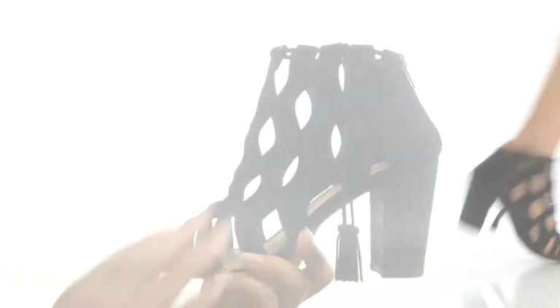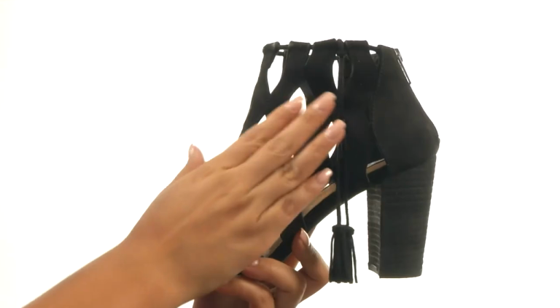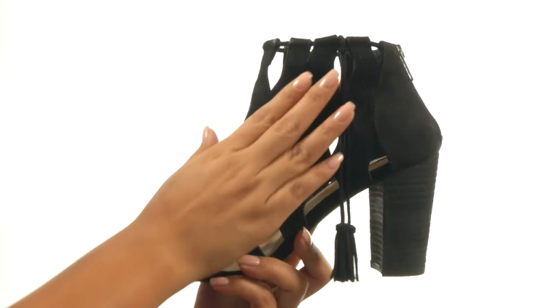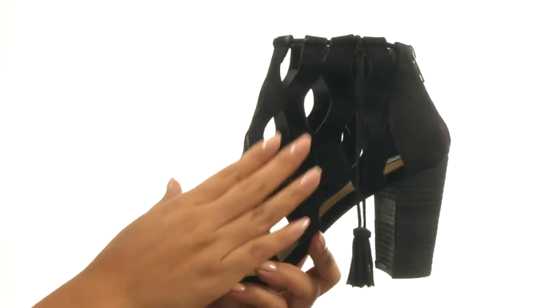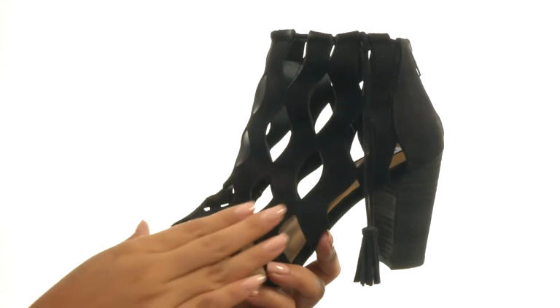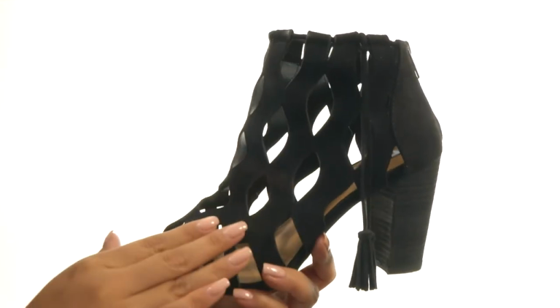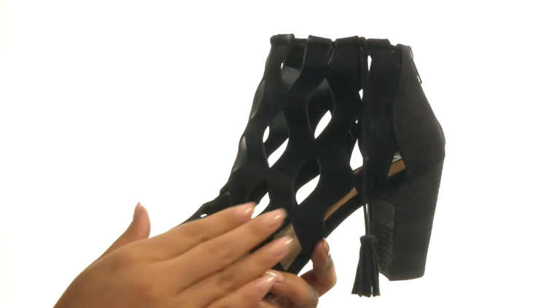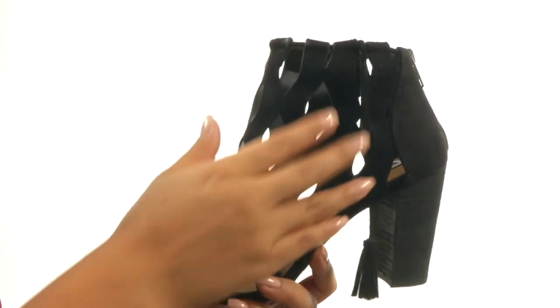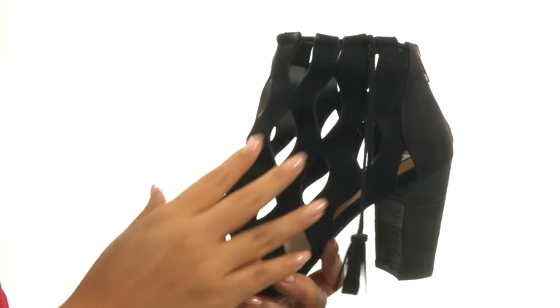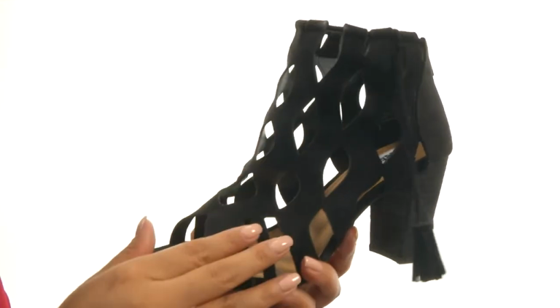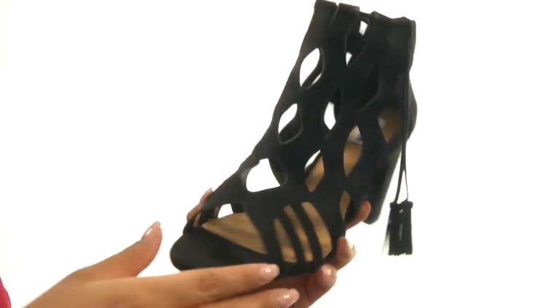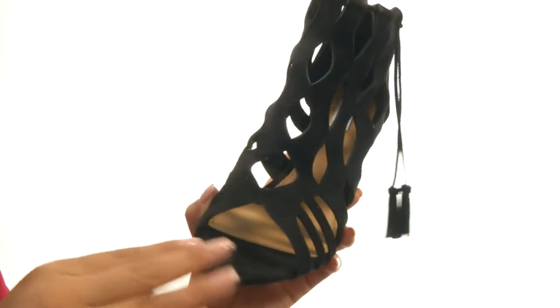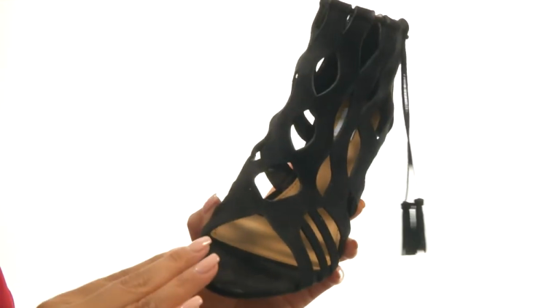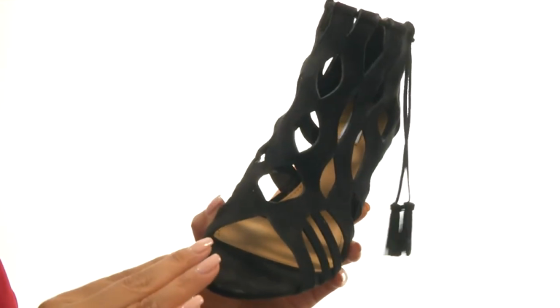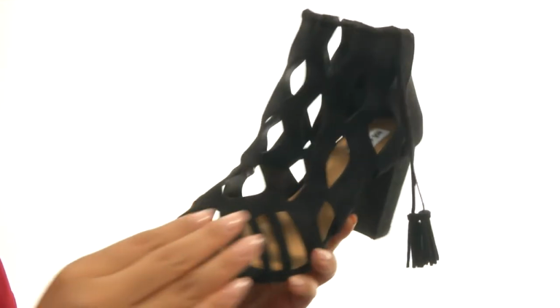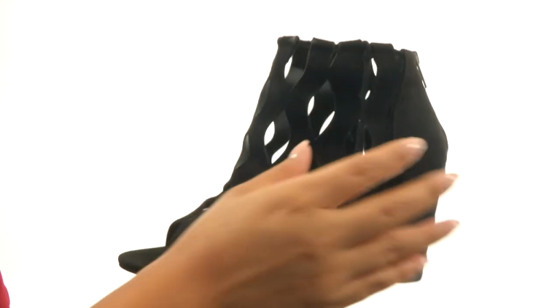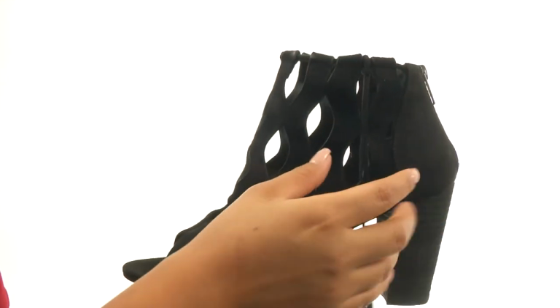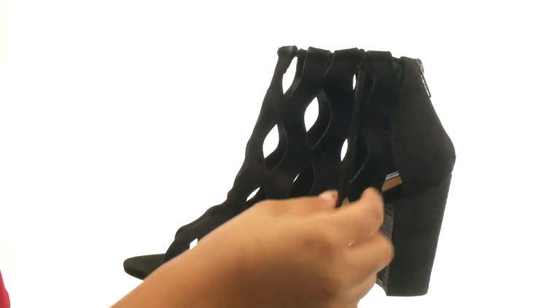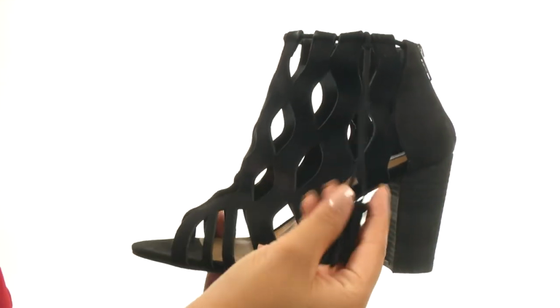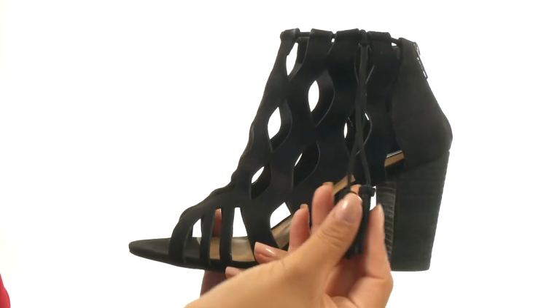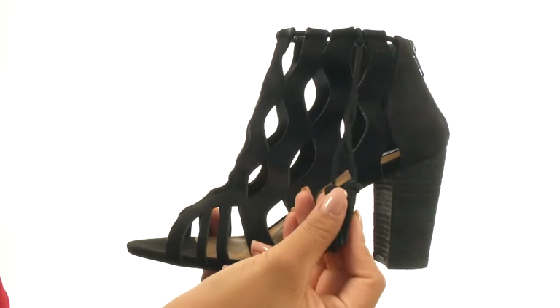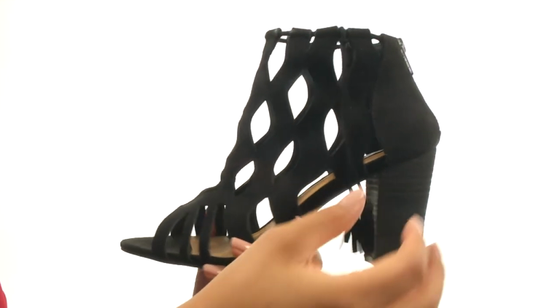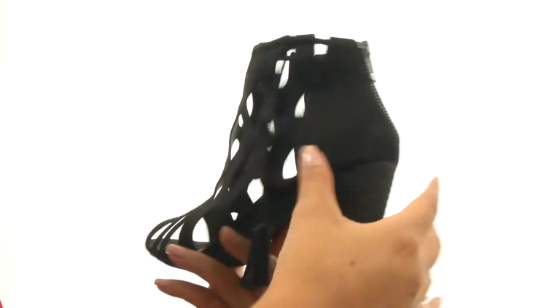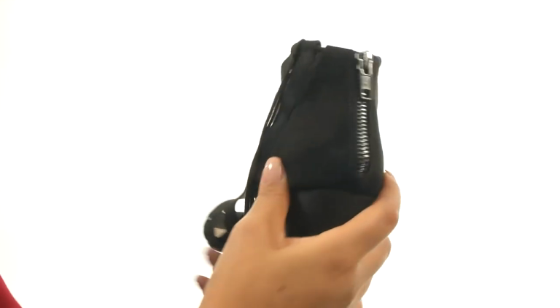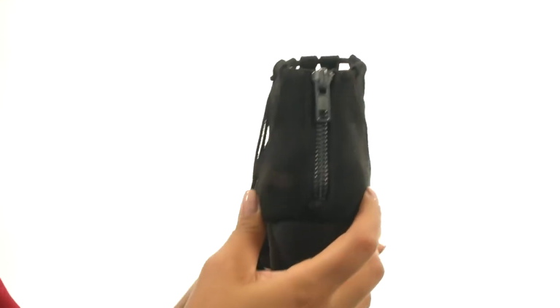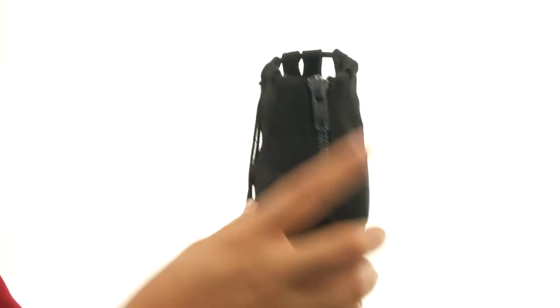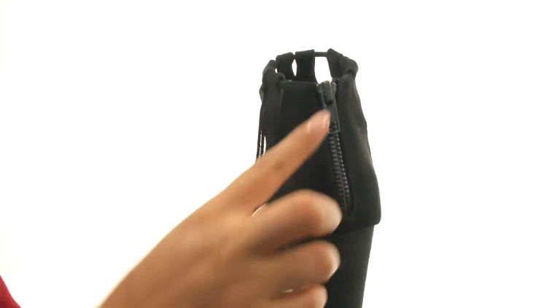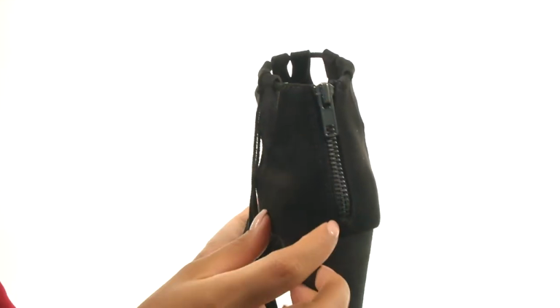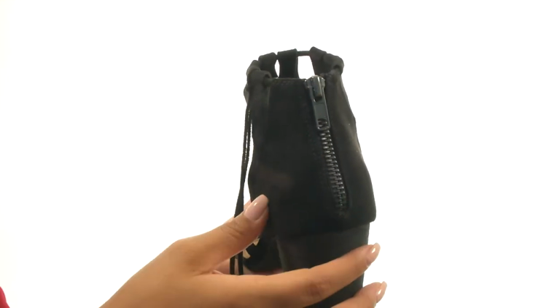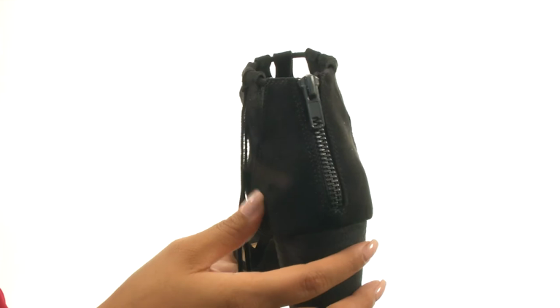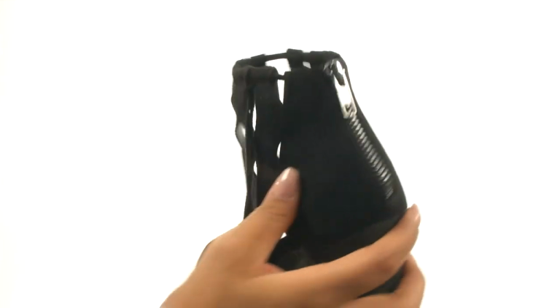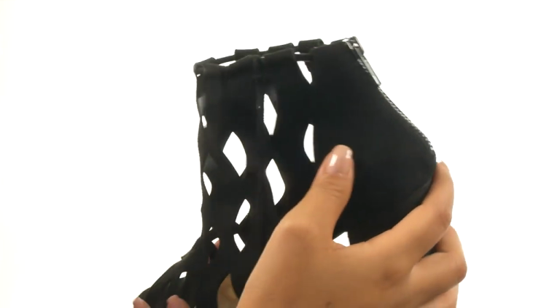Here we have a synthetic upper with all-over cutout details and an open toe design. They feature straps with tassel accents at the side and a back zip closure to provide an easy entry.